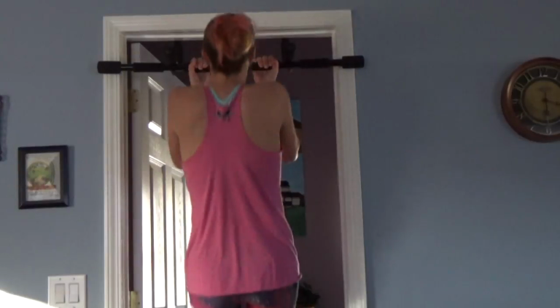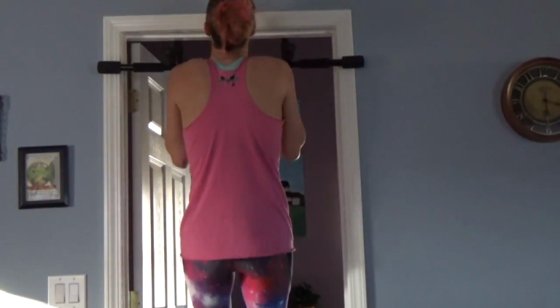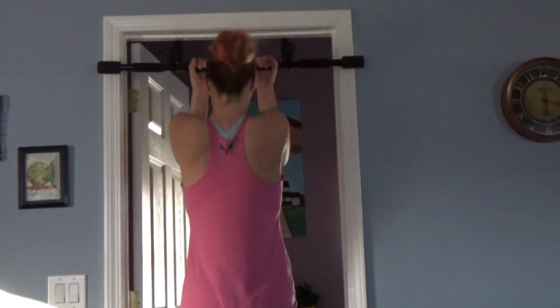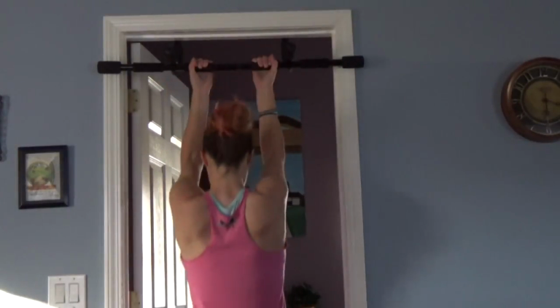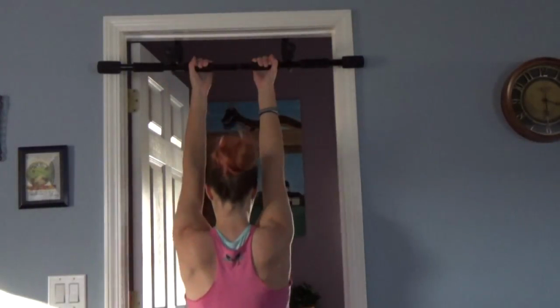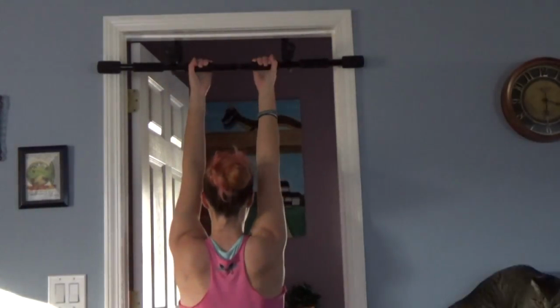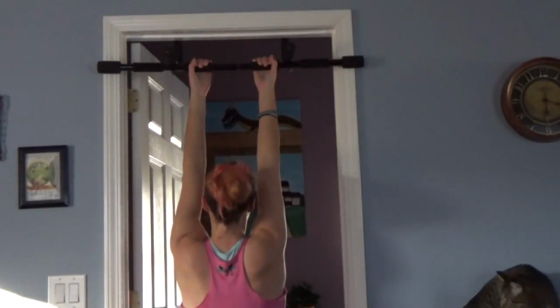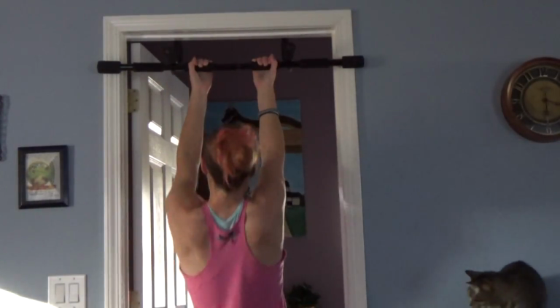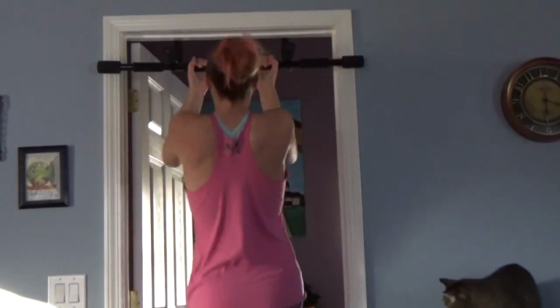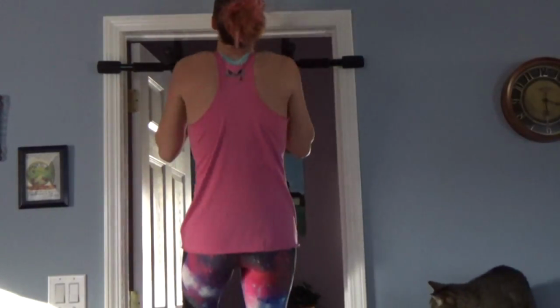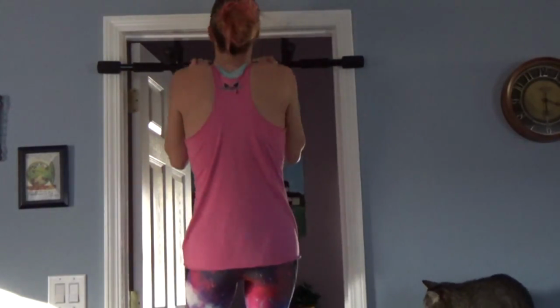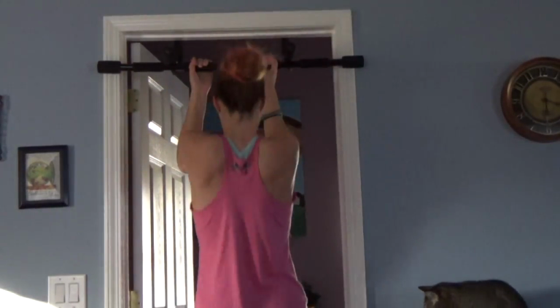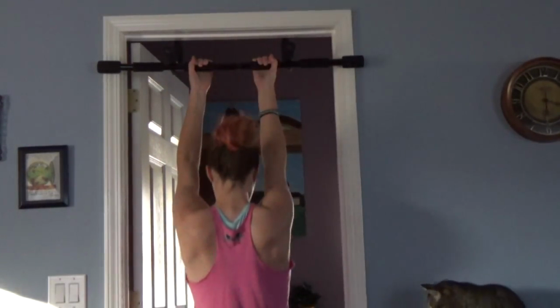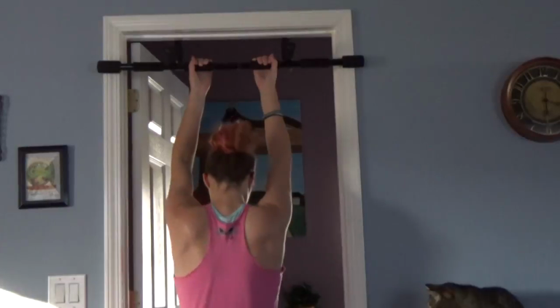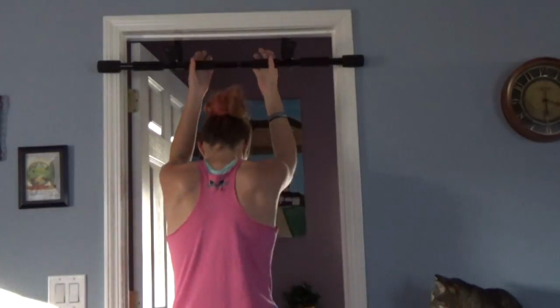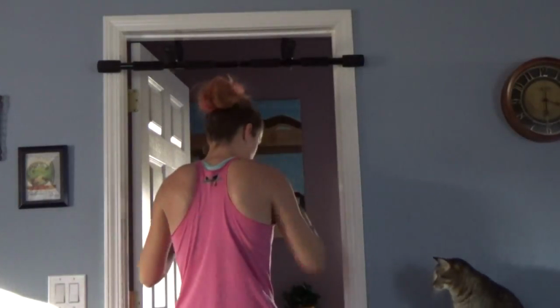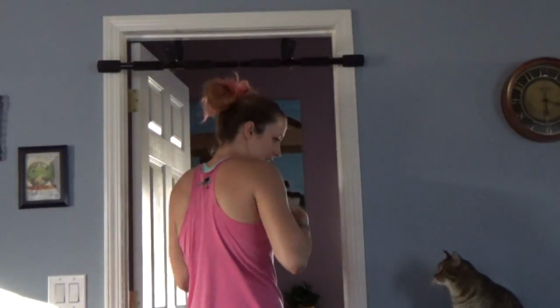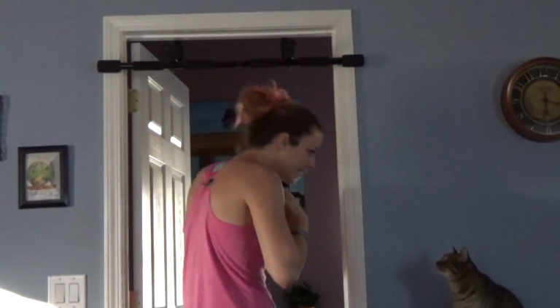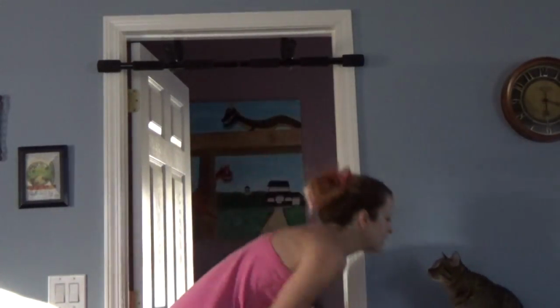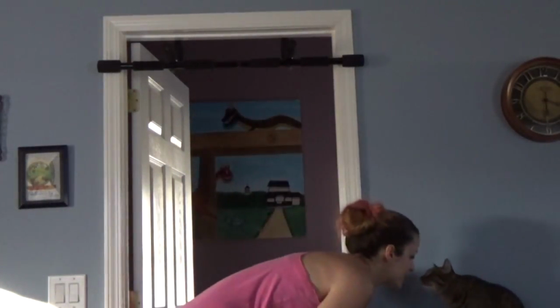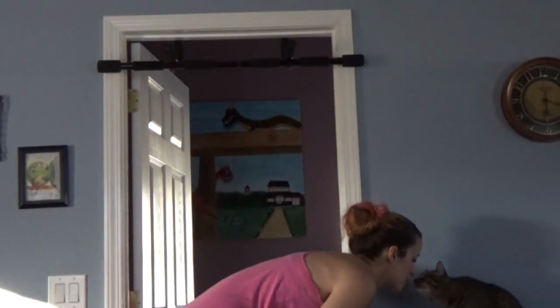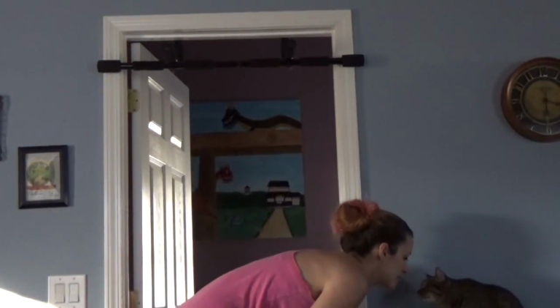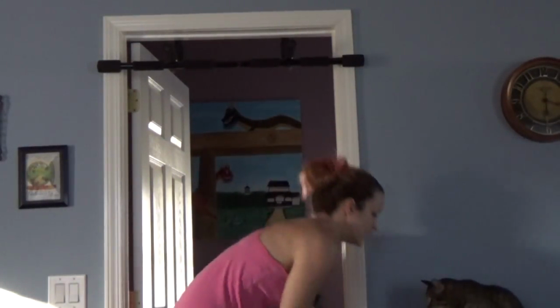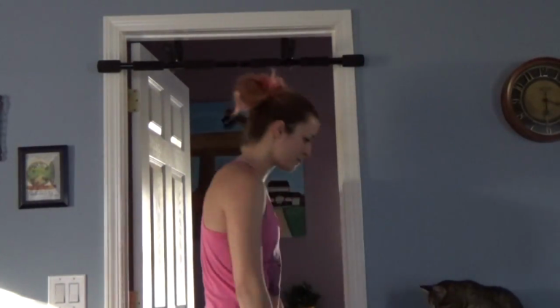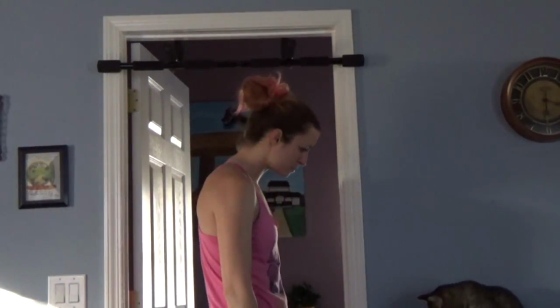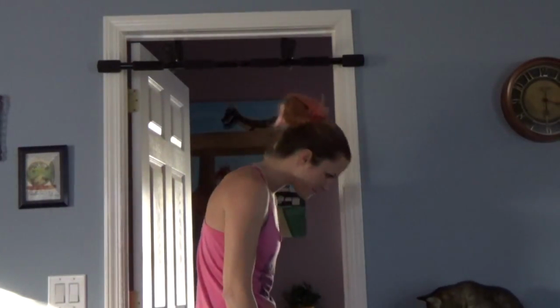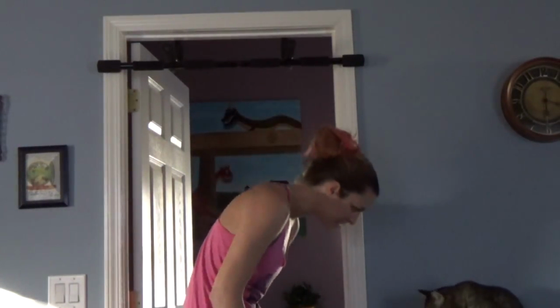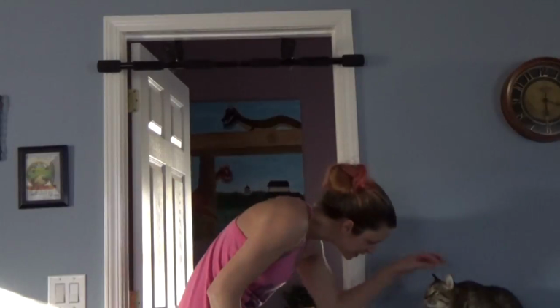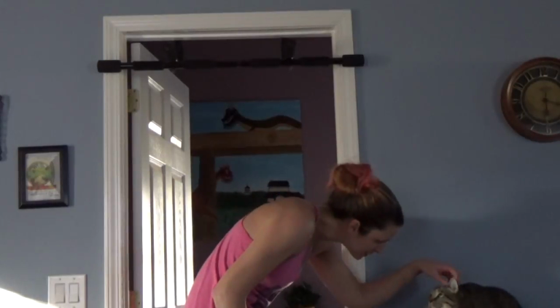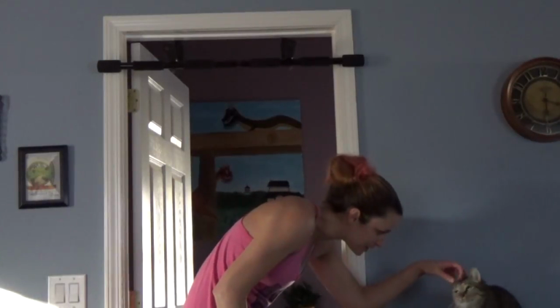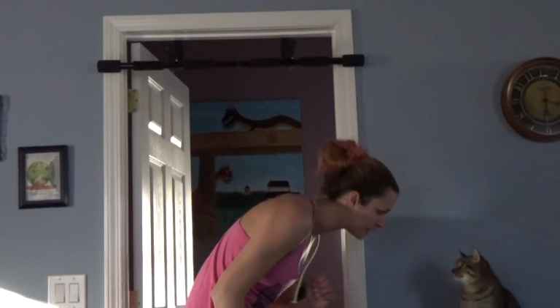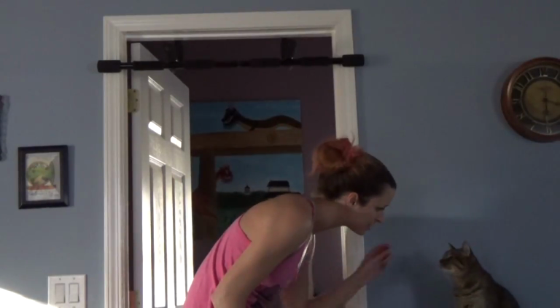Okay, let's do some assisted pull-ups. There we go — one!